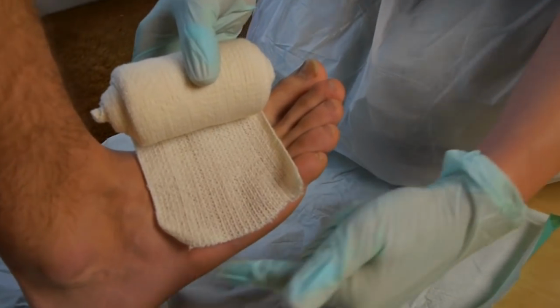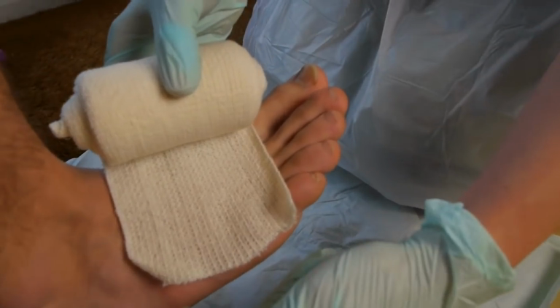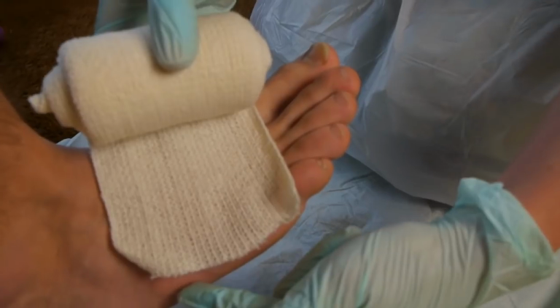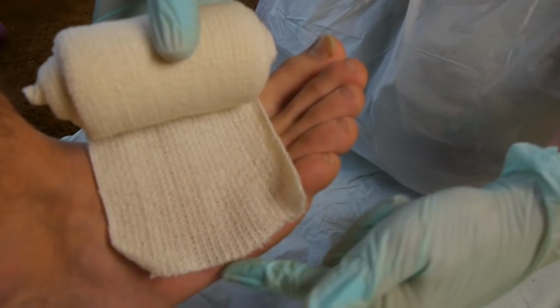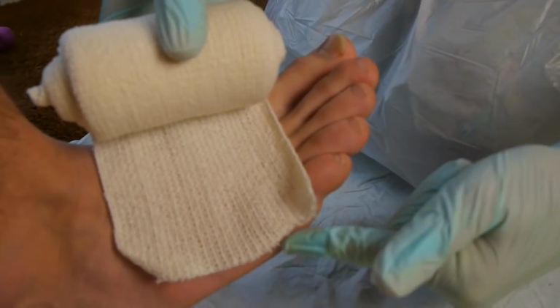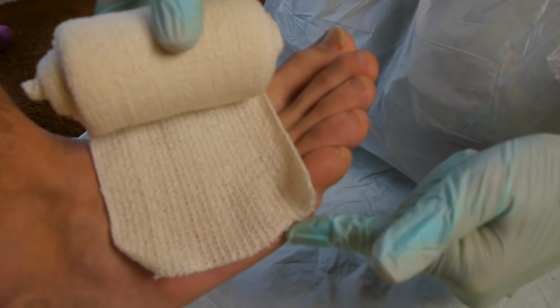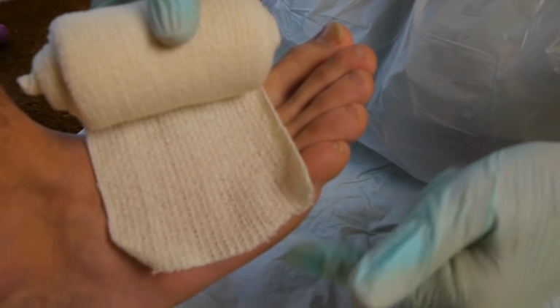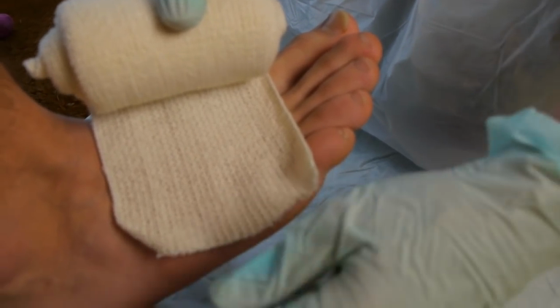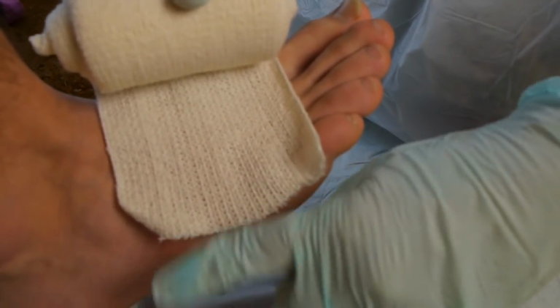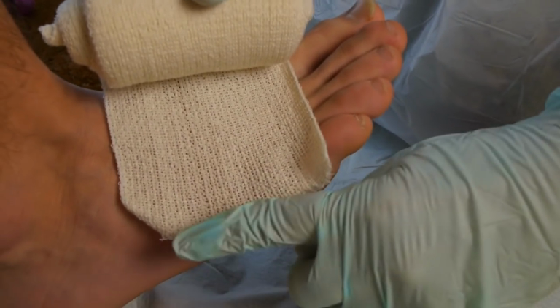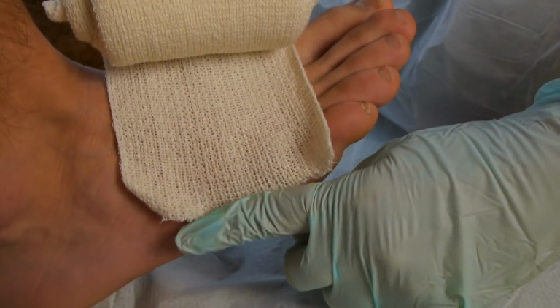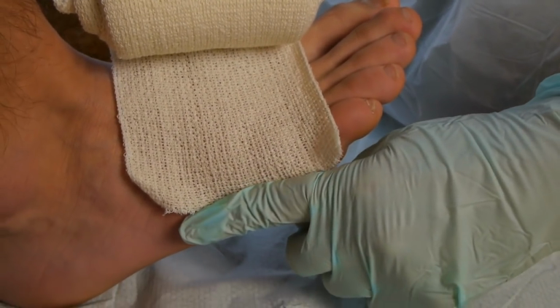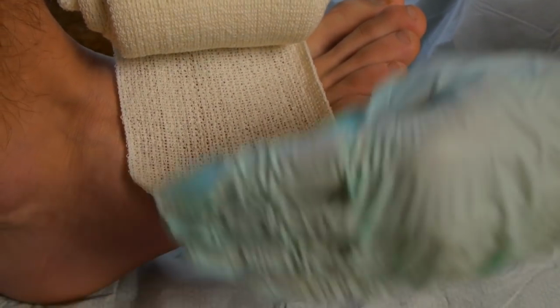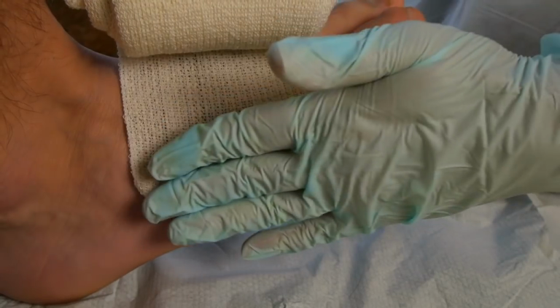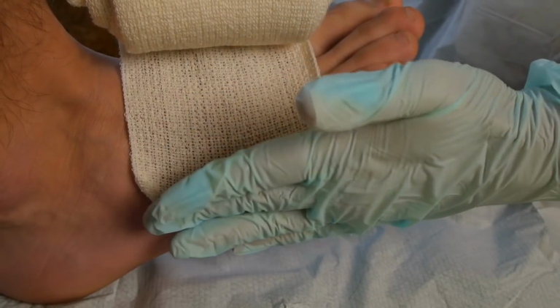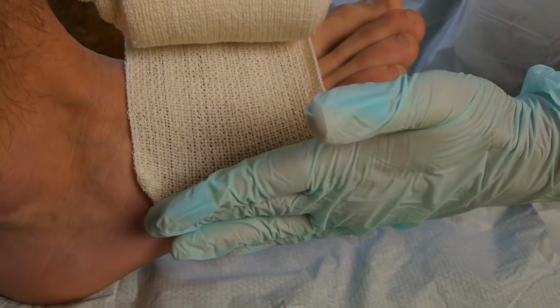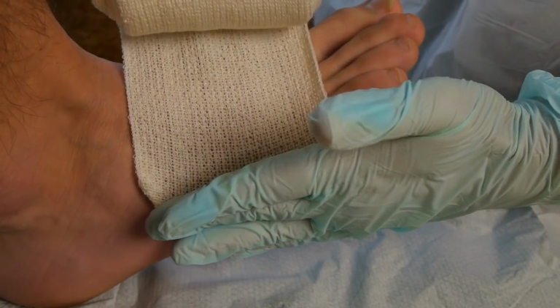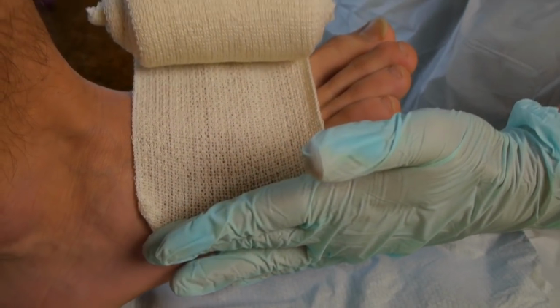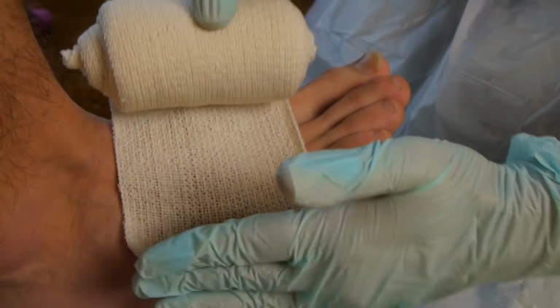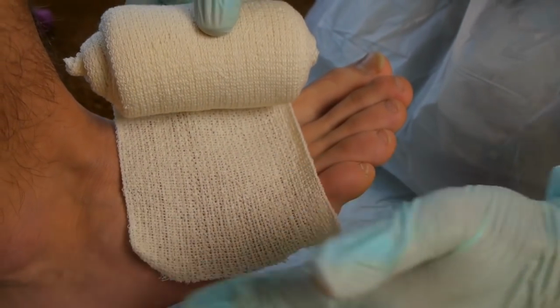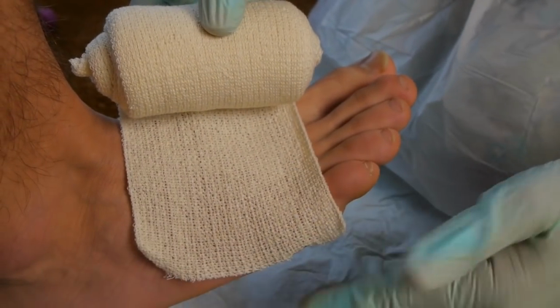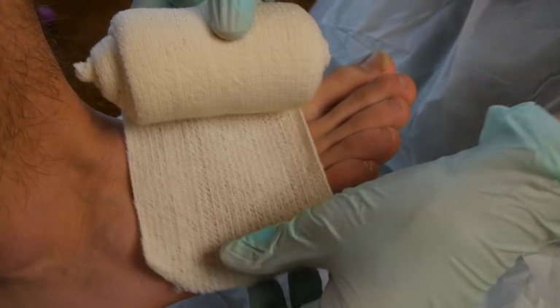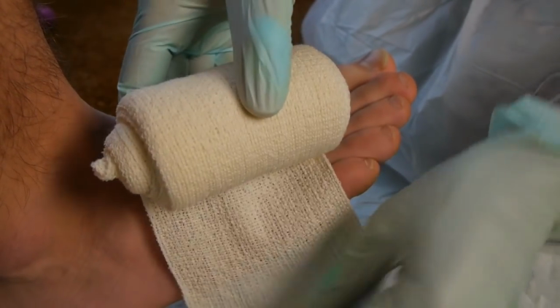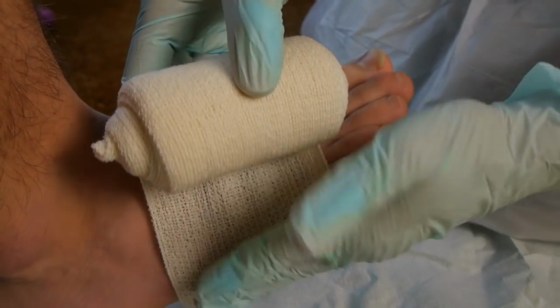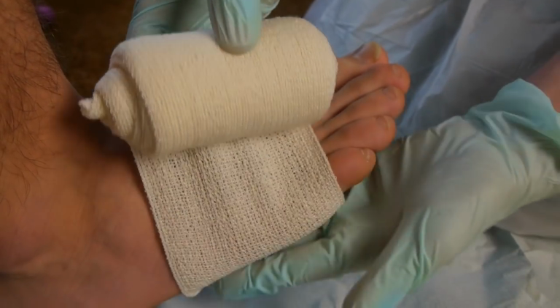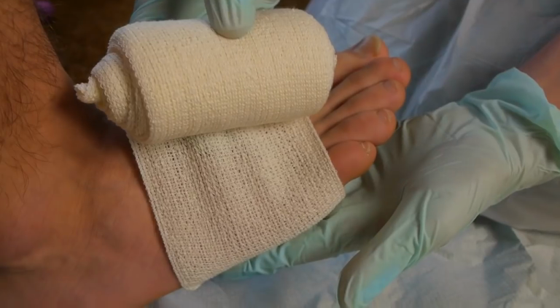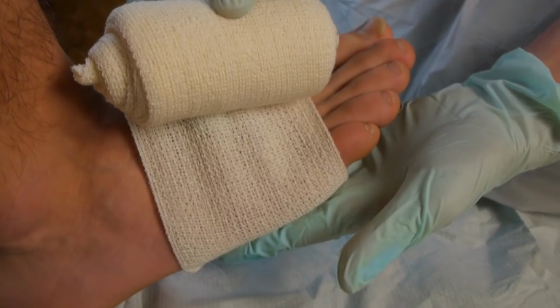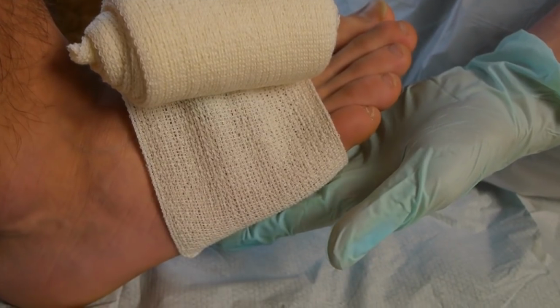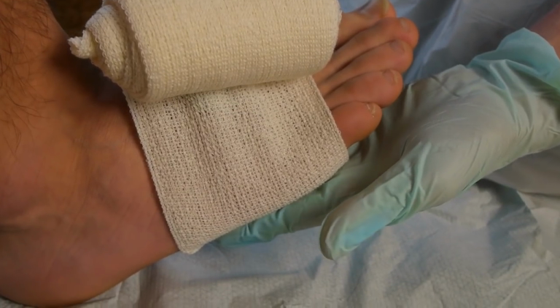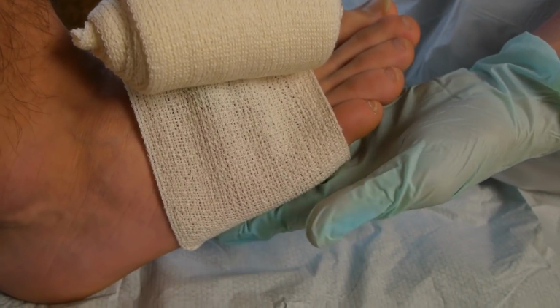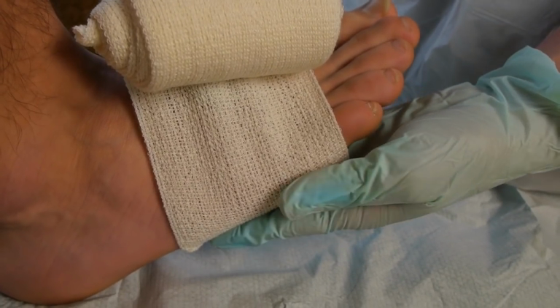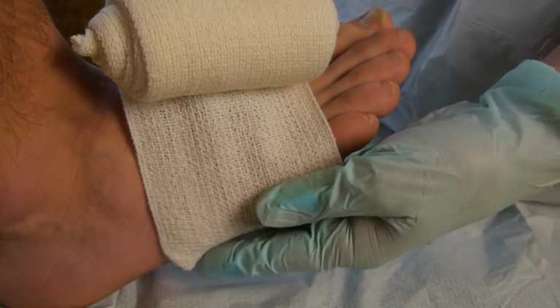Initiate by placing the end of the bandage along the side of the foot. This is for patient comfort. If it was on the bottom, there can be some unevenness that can be uncomfortable.